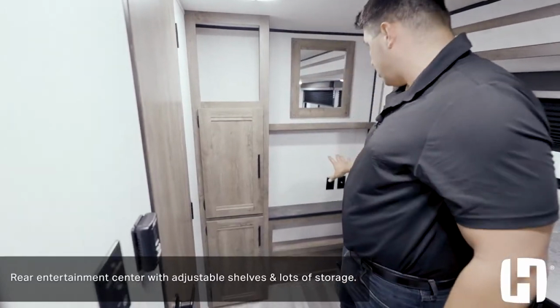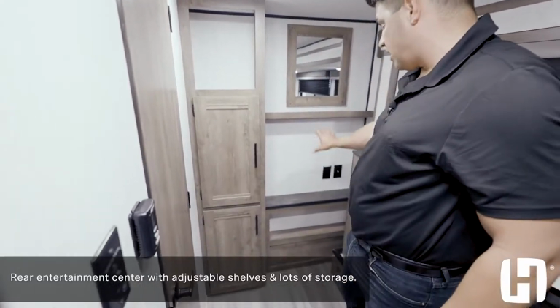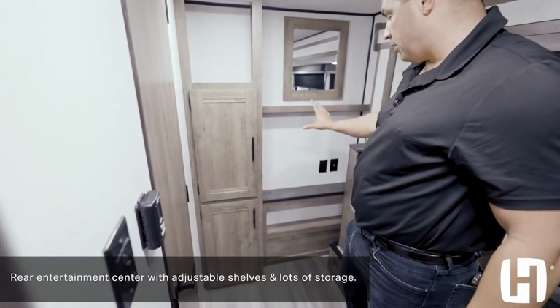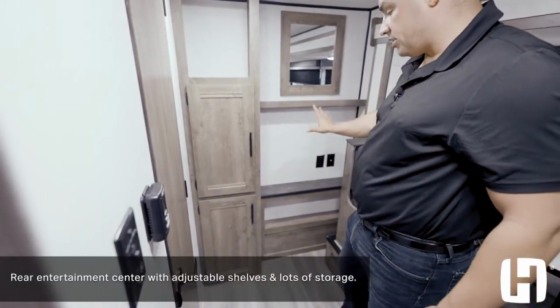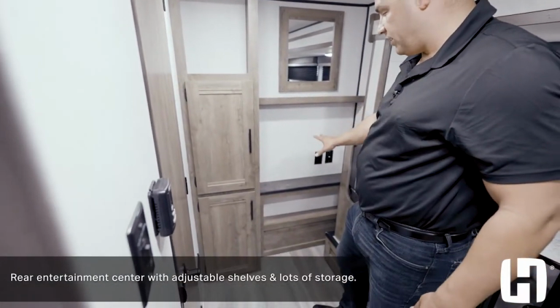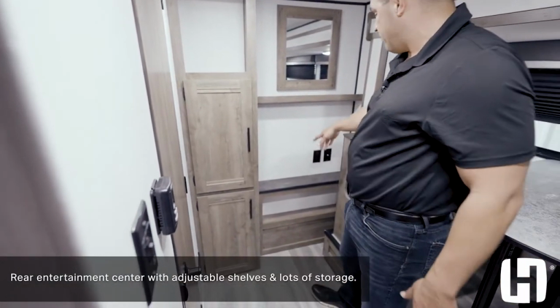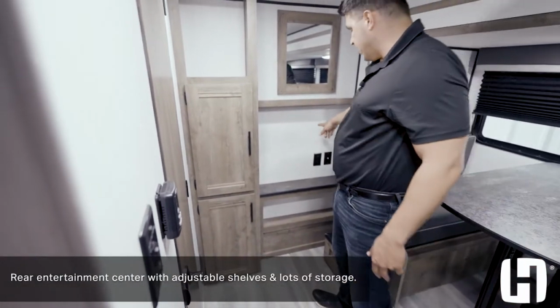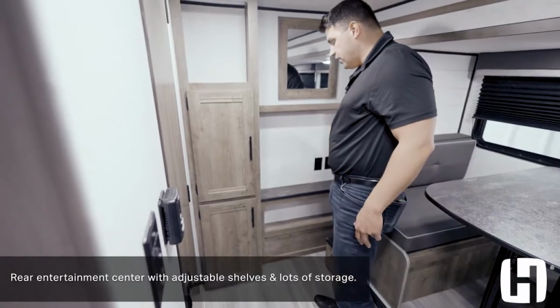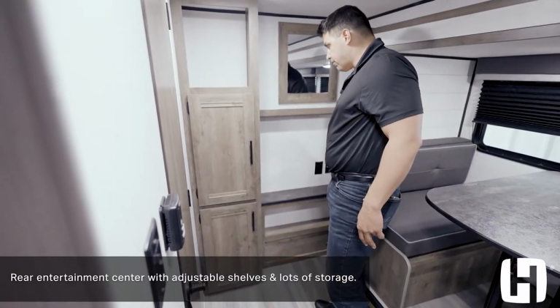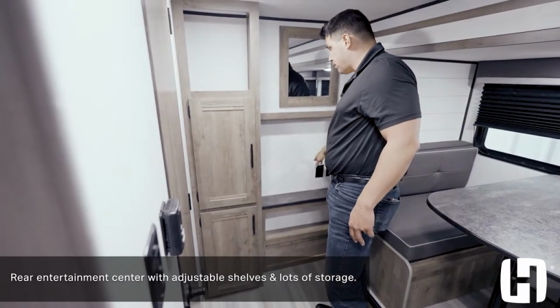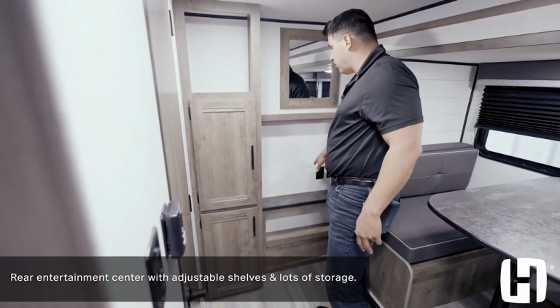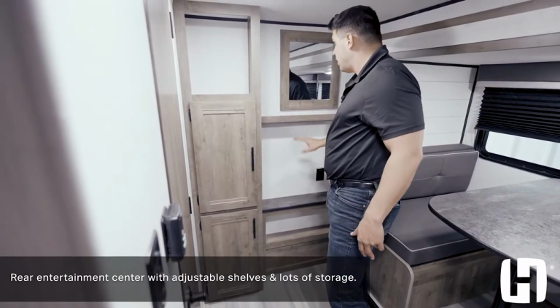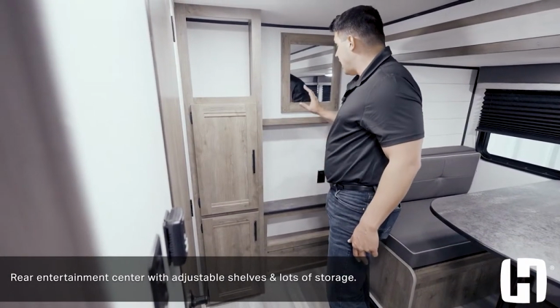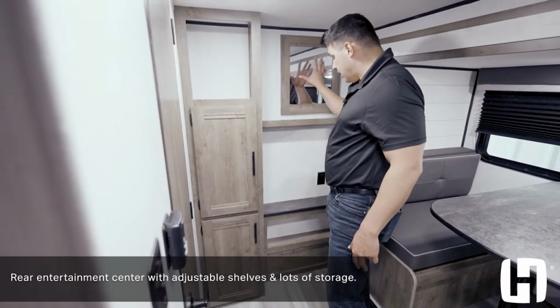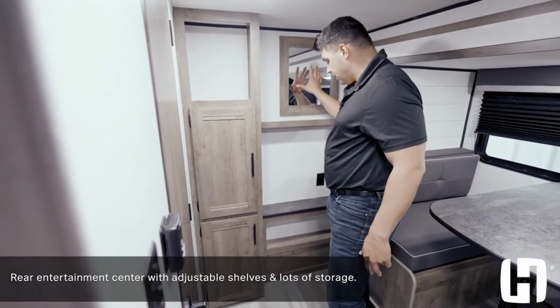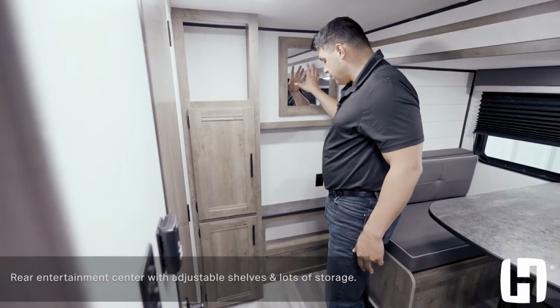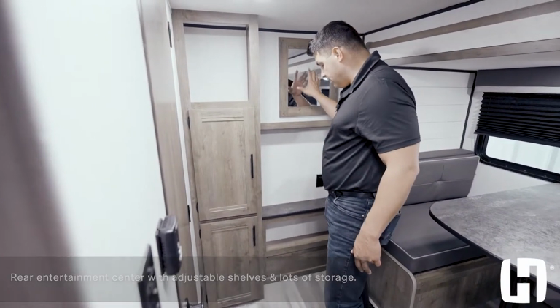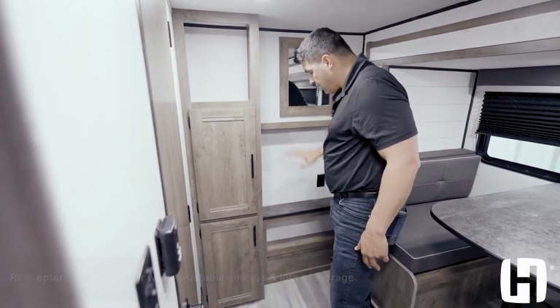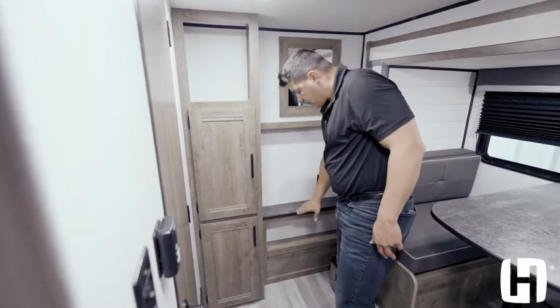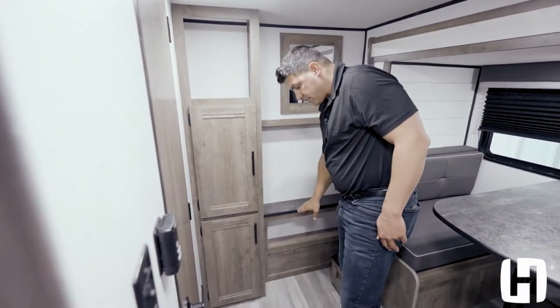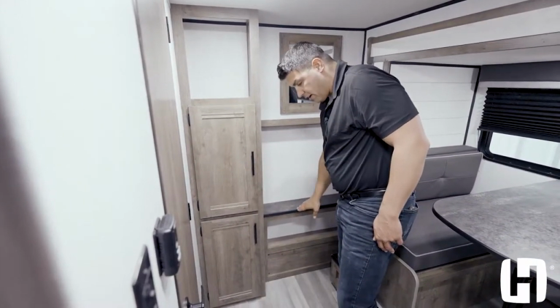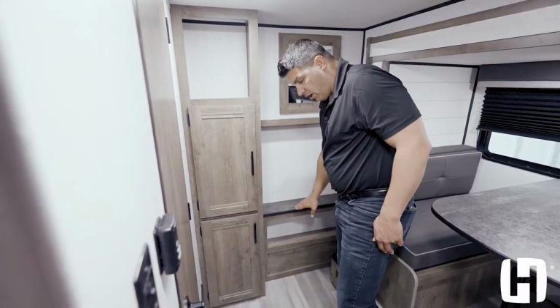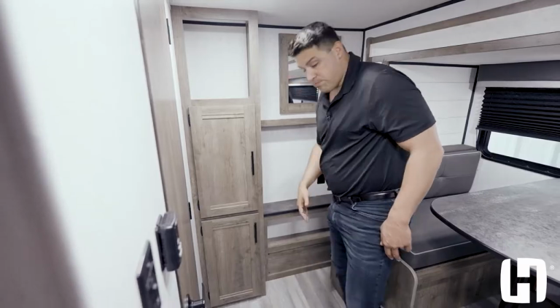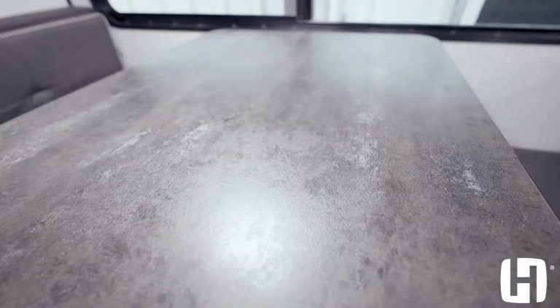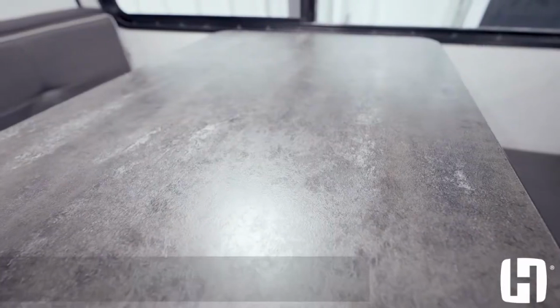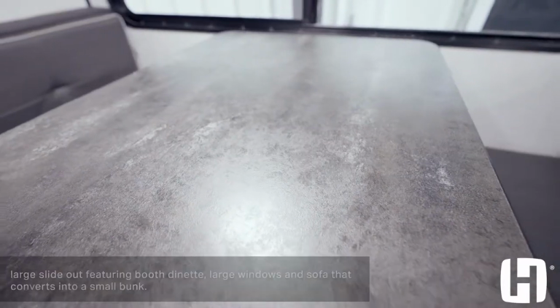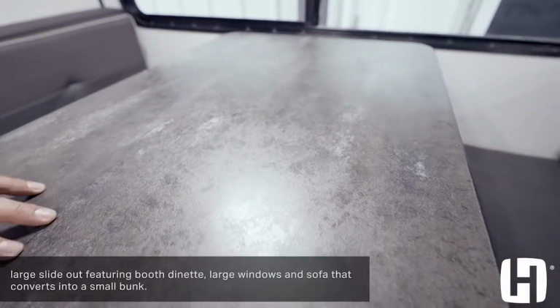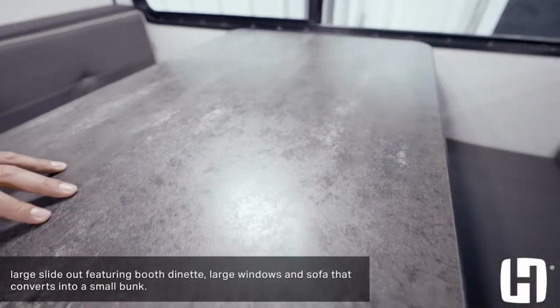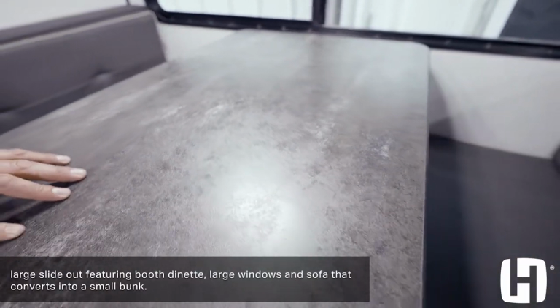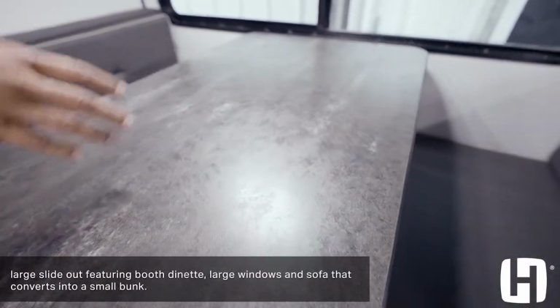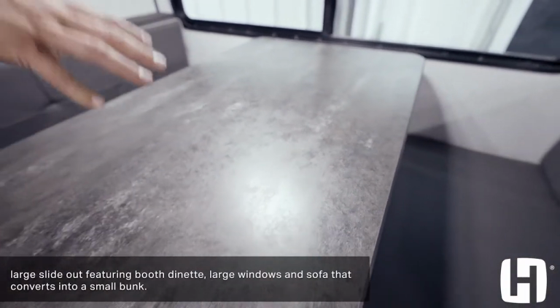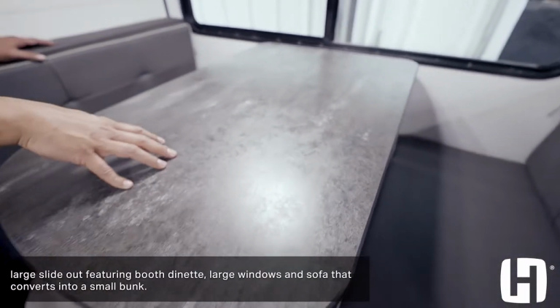Here's where you're going to be able to mount your TV — you've got the TV prep, your power, and a nice integrated mirror and cubbies down below. Going into the slide box is where you're going to find our dinette.